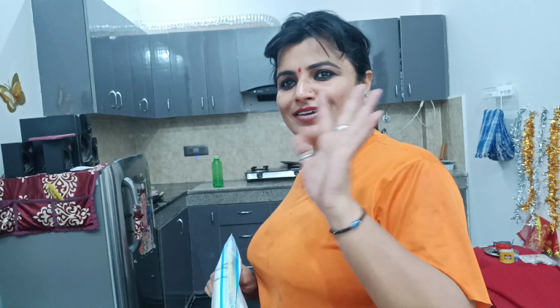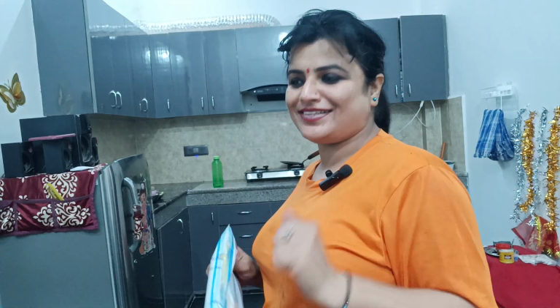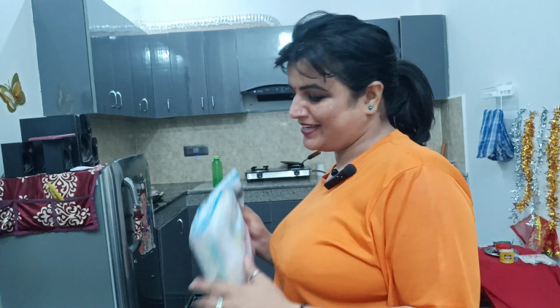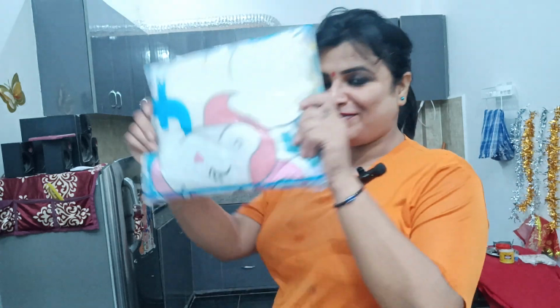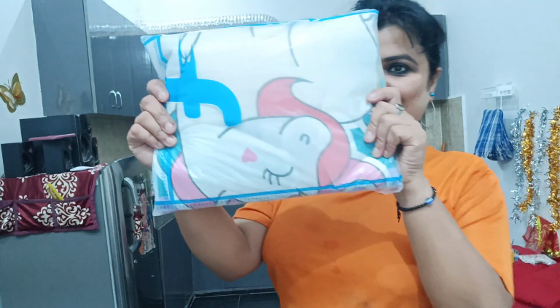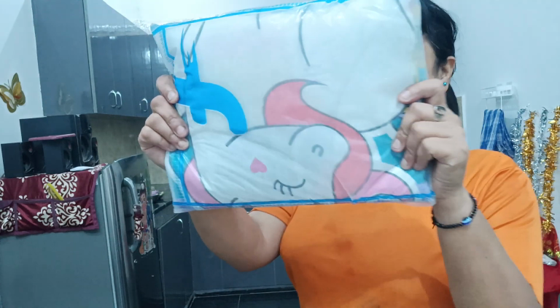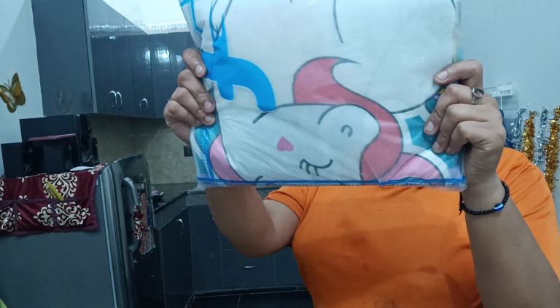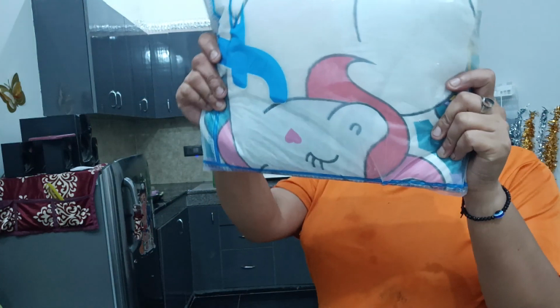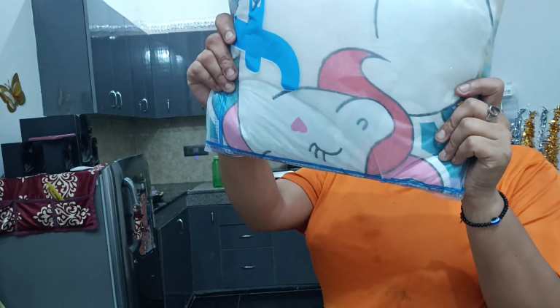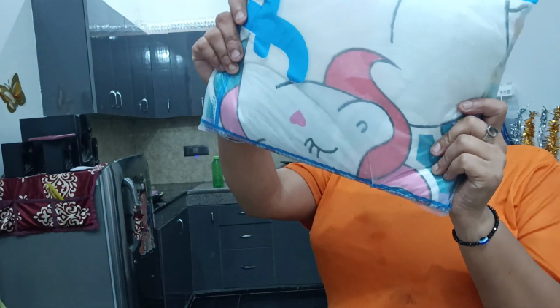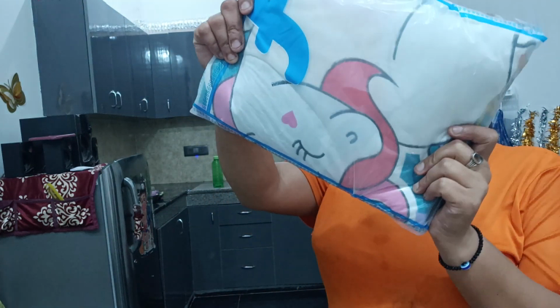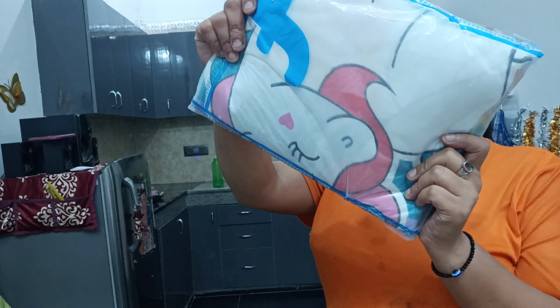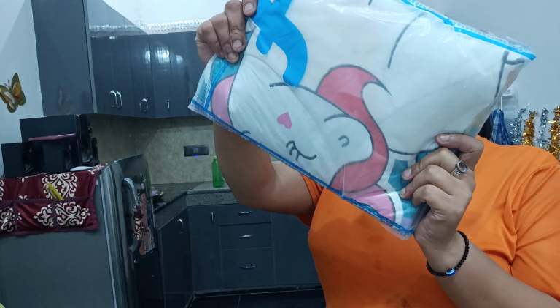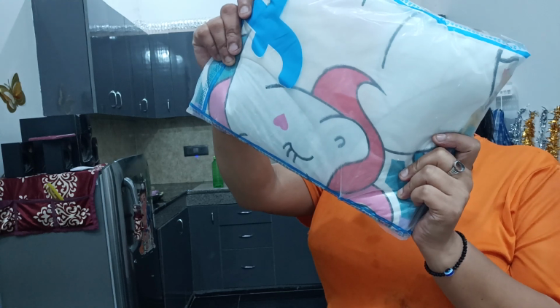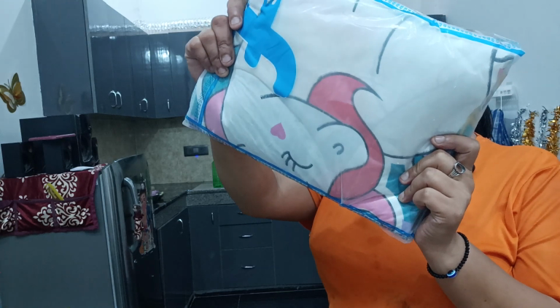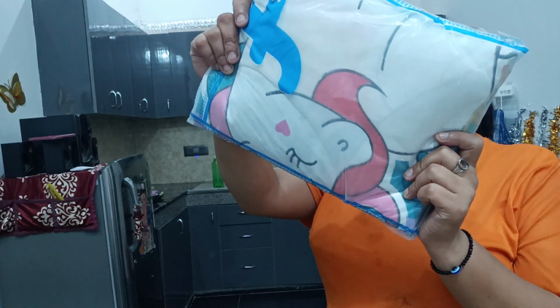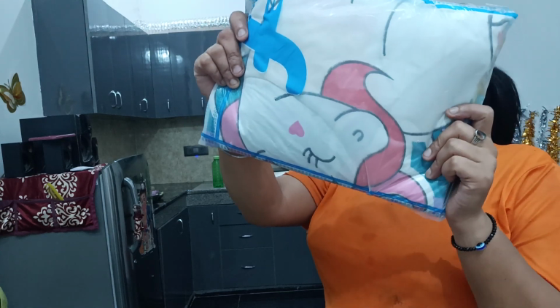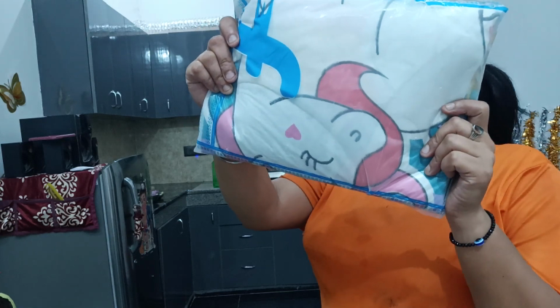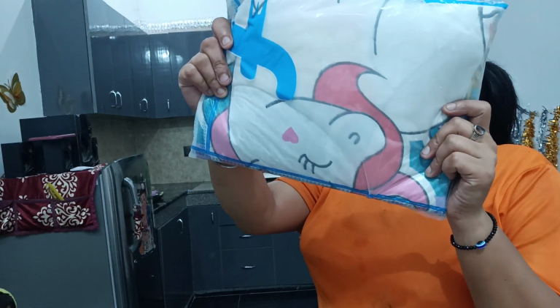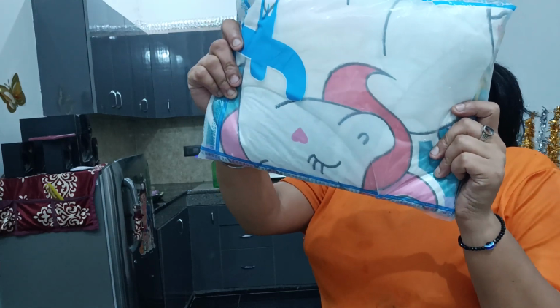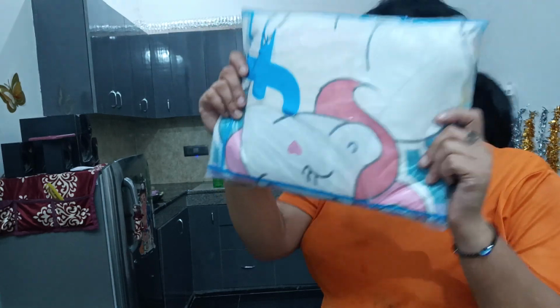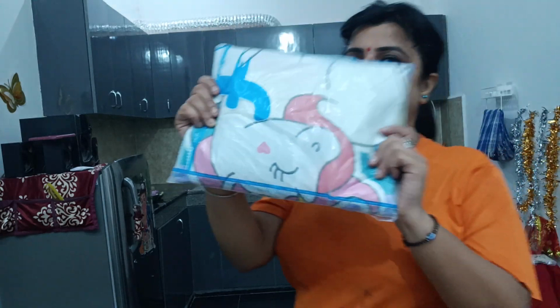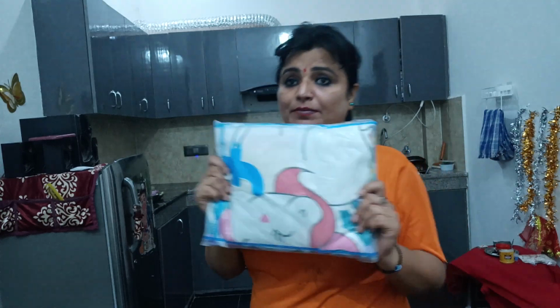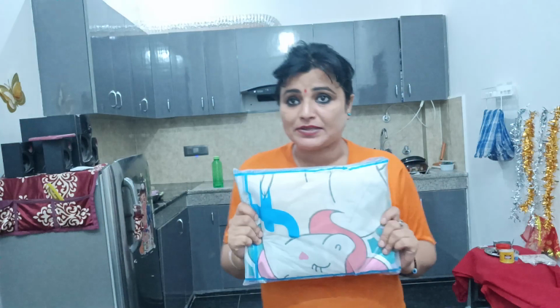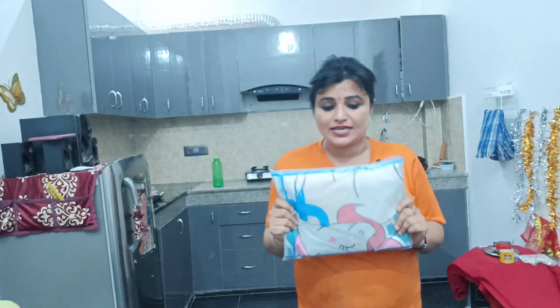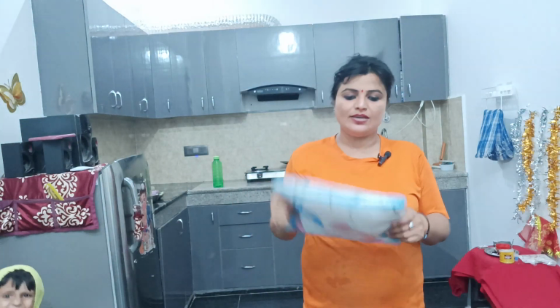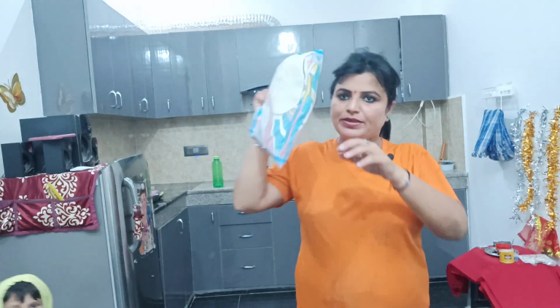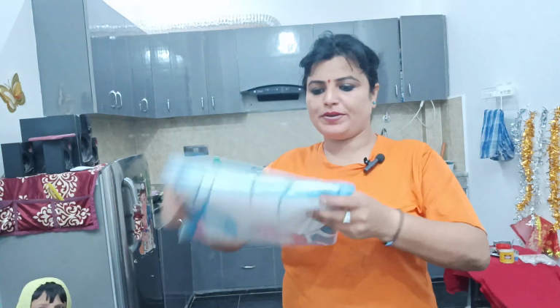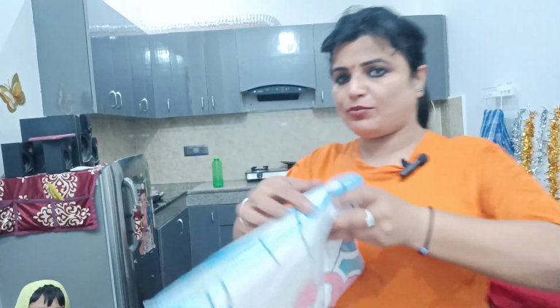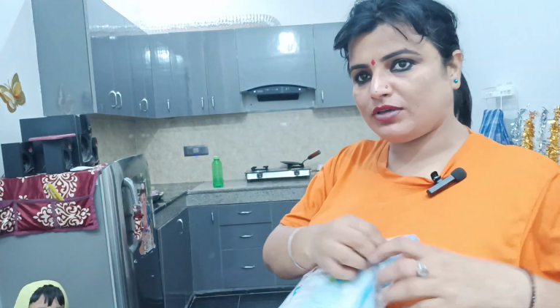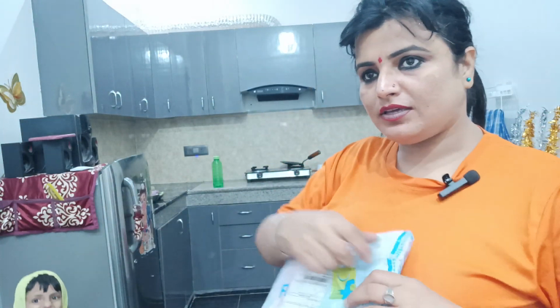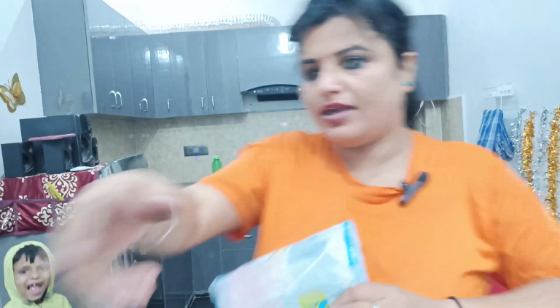Hello guys, how are you? I have also bought a good product that I will show you. This is our flip card. We have purchased it from Flipkart. I will open it and show you what is inside.